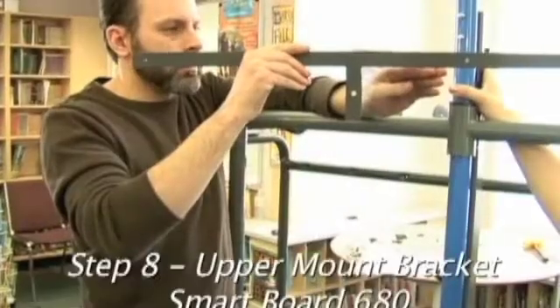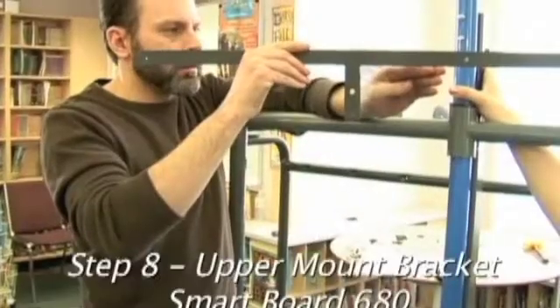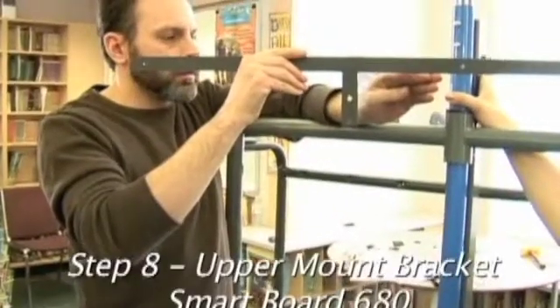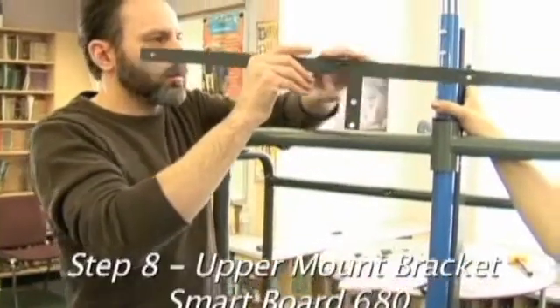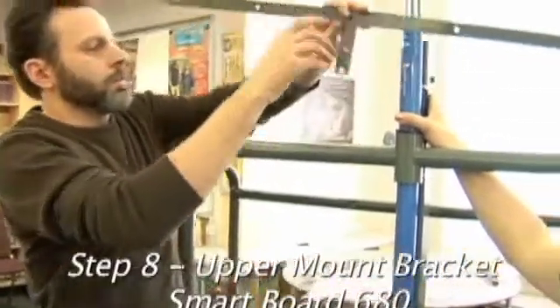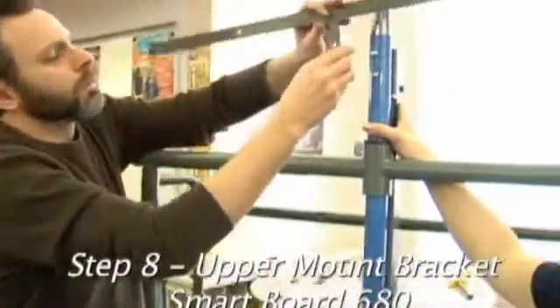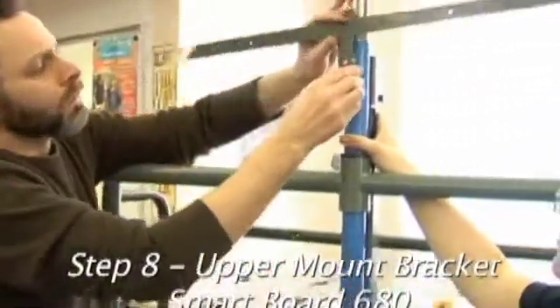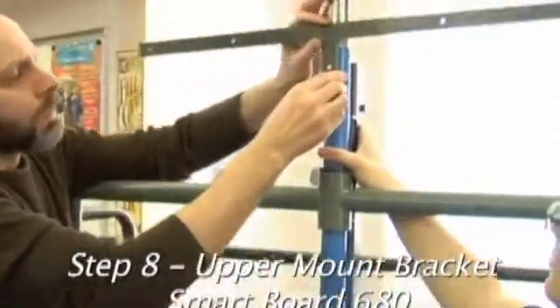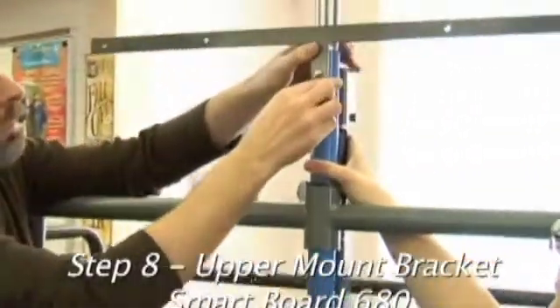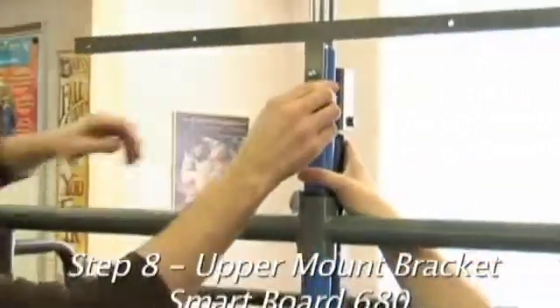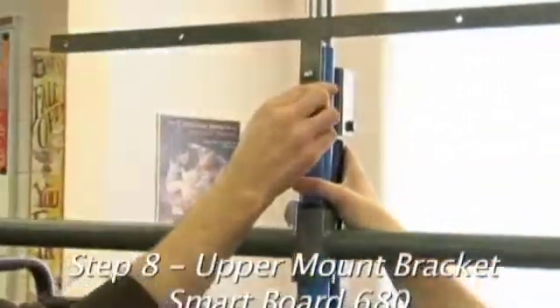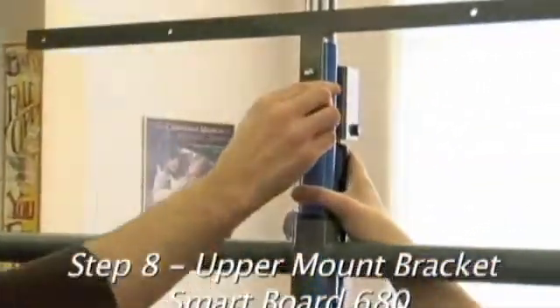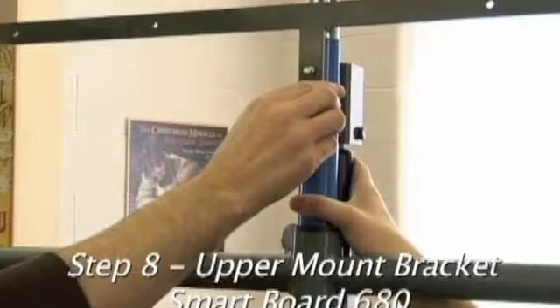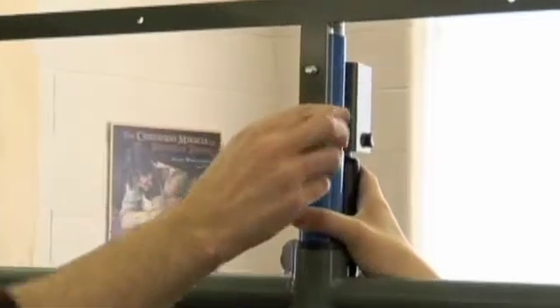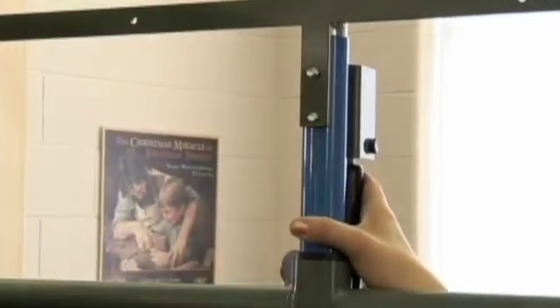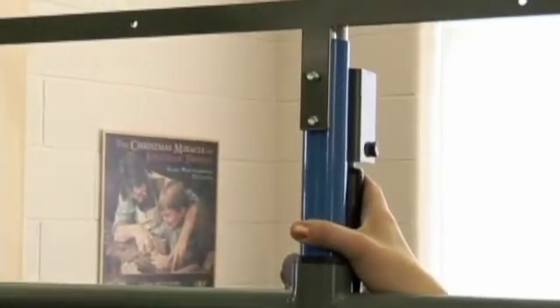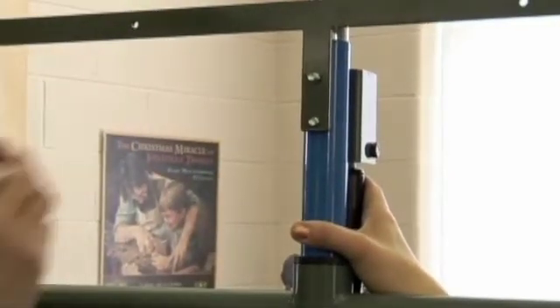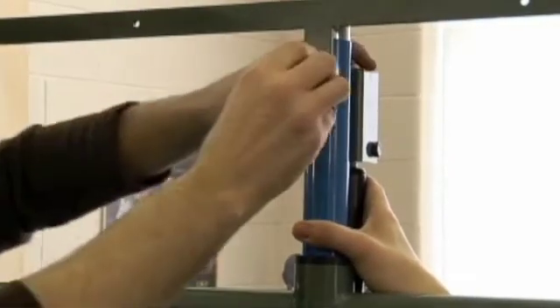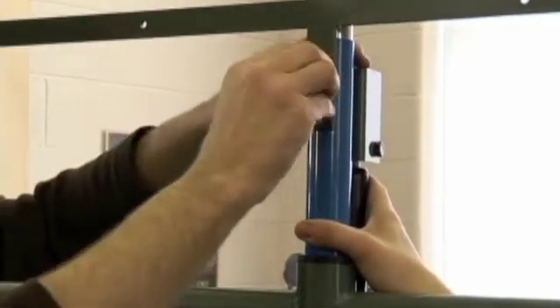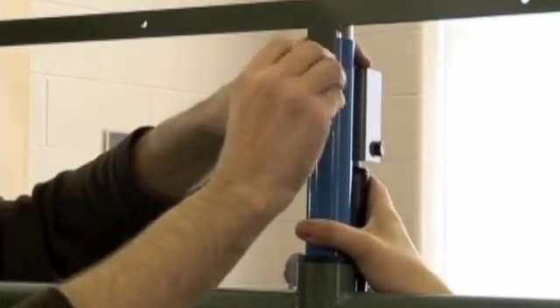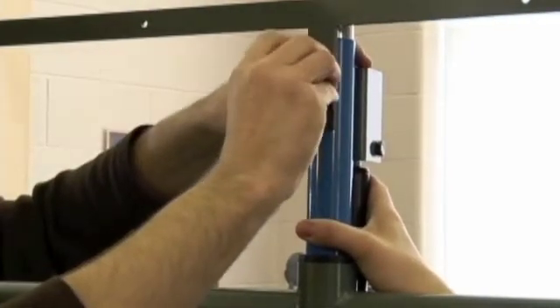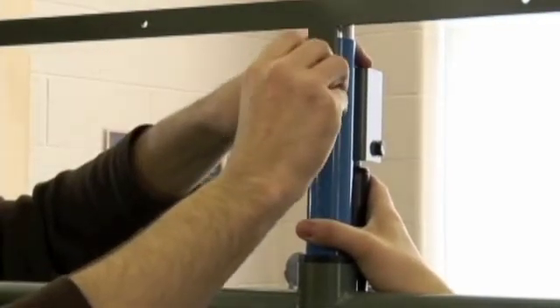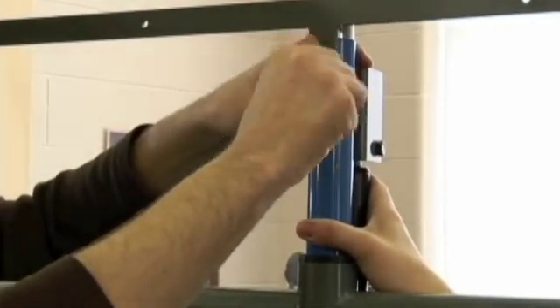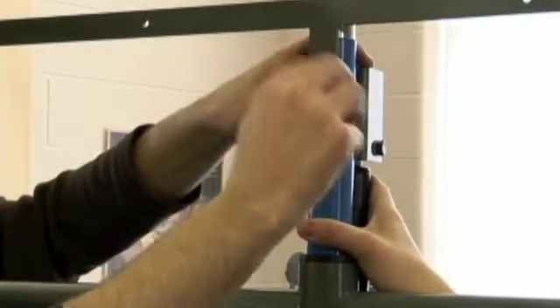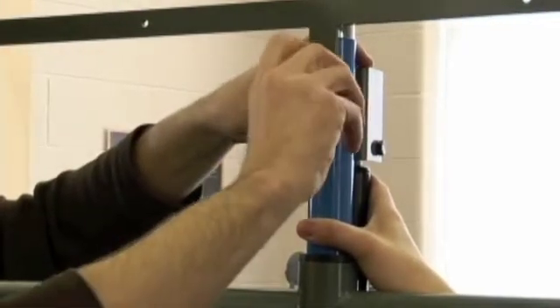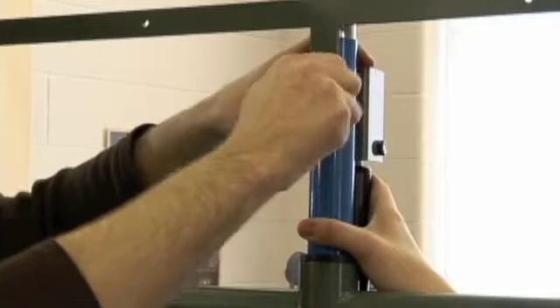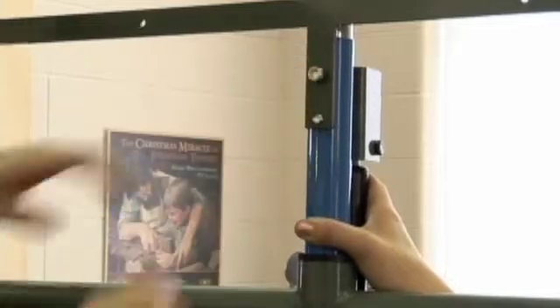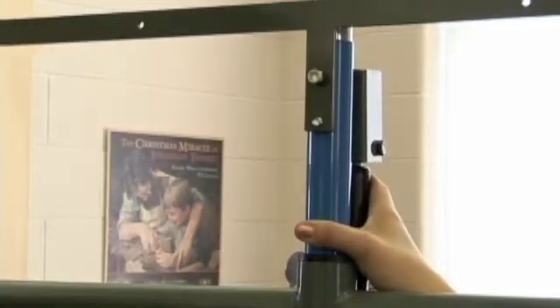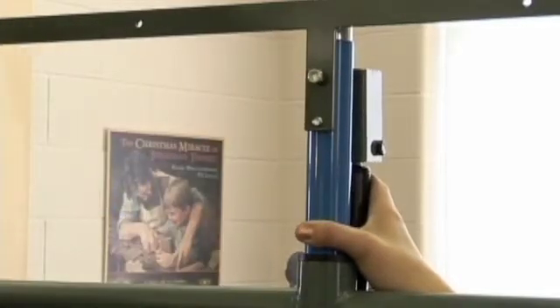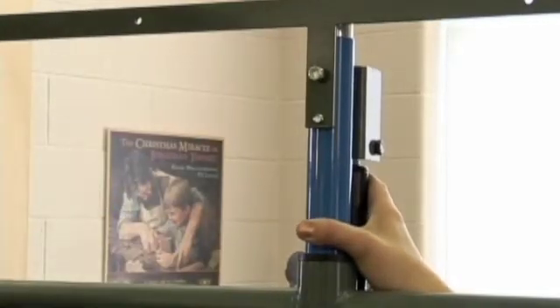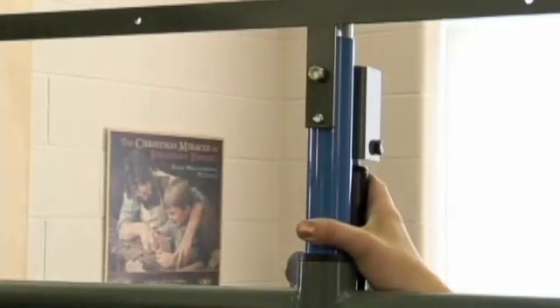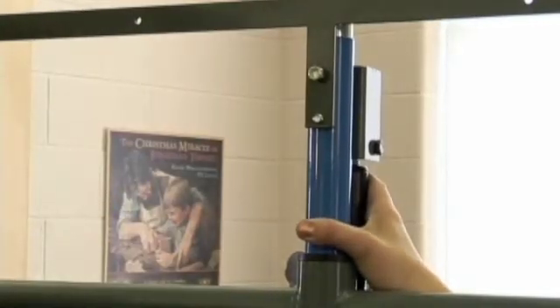If installing a 680 smart board, the upper mount bracket needs to be placed on the front of the frame with the small bar to the bottom, forming a T. Install the bolts from back to front and do not over-tighten to prevent crushing the tubes.